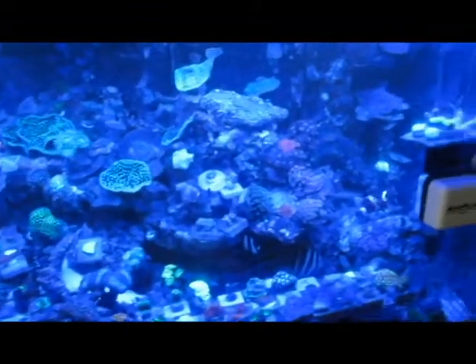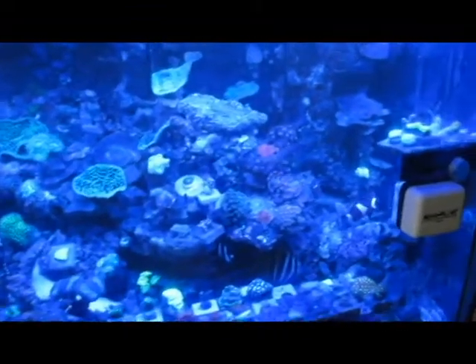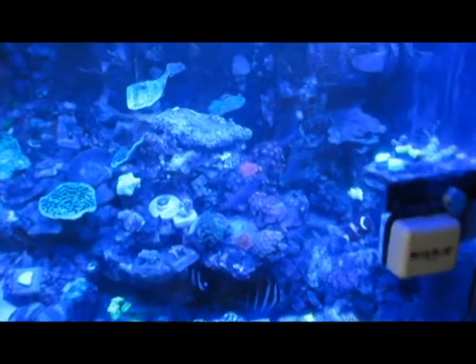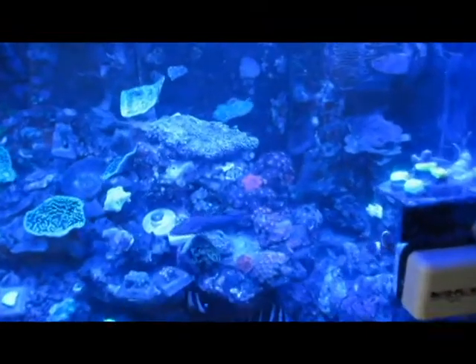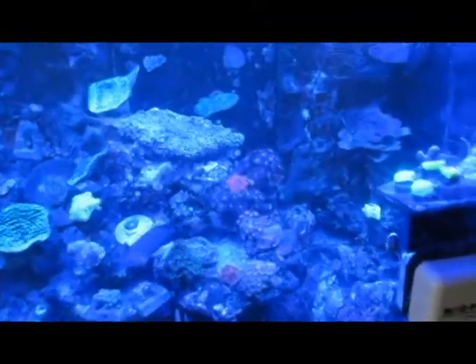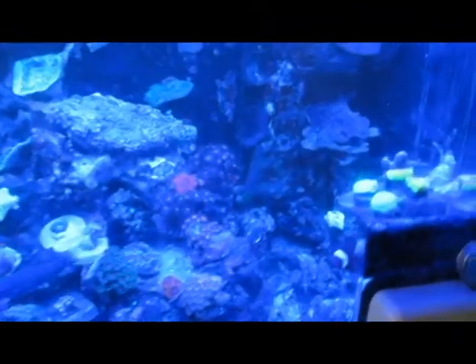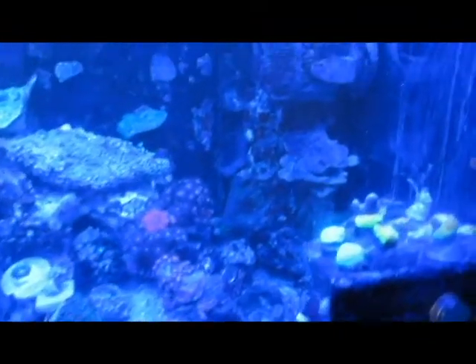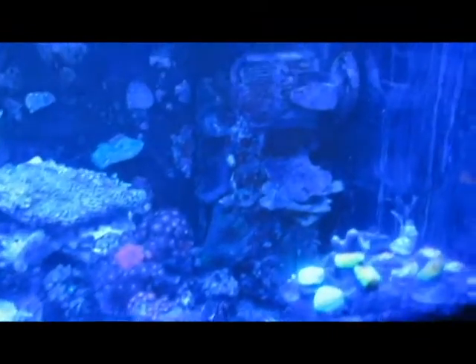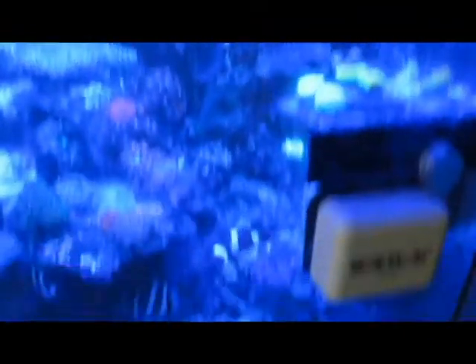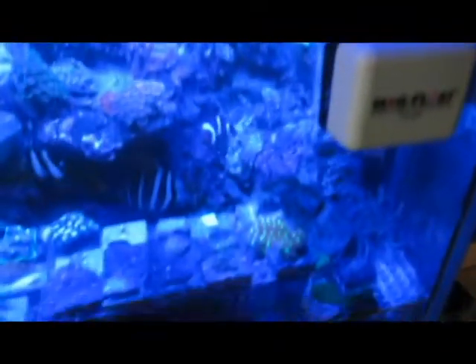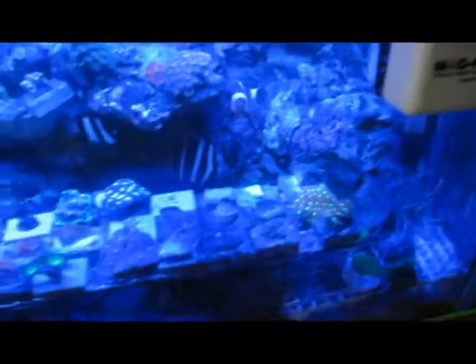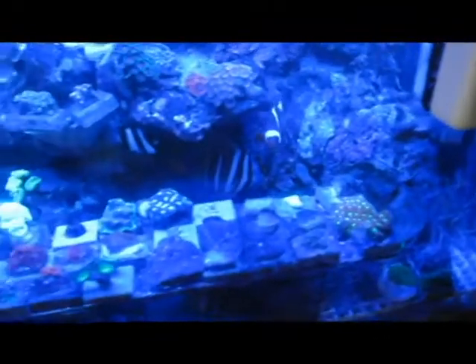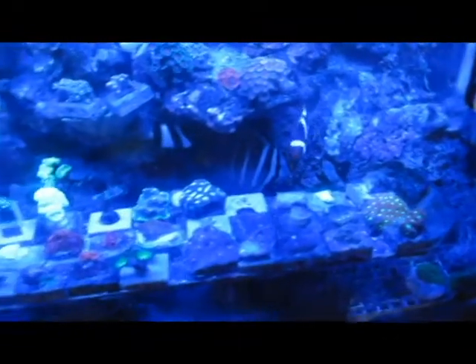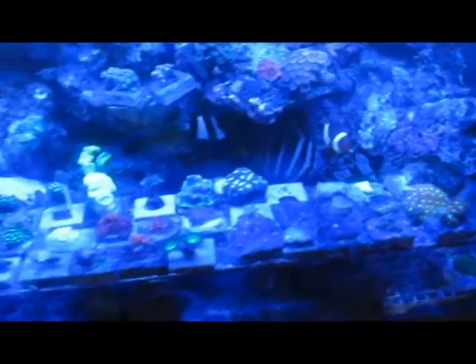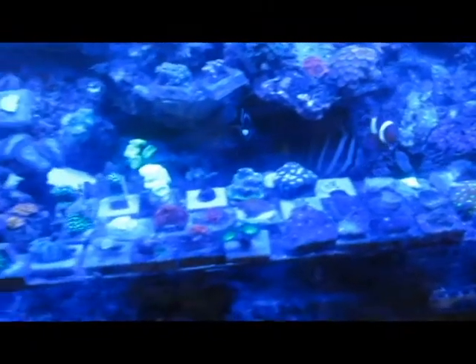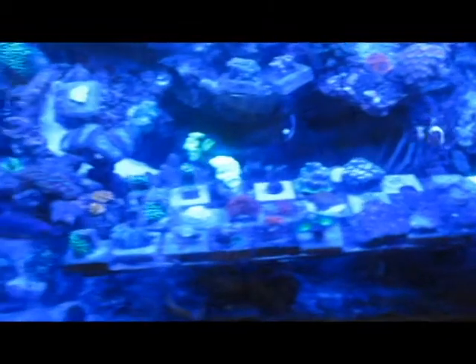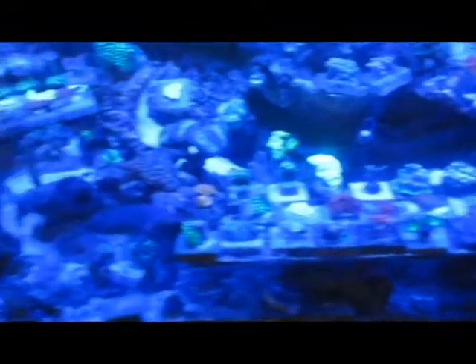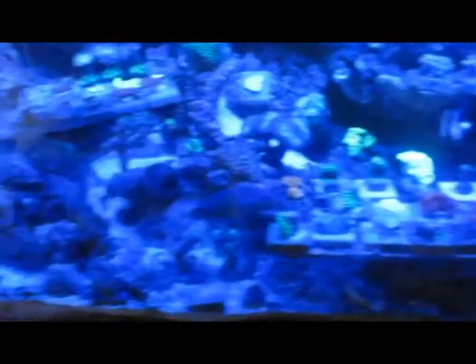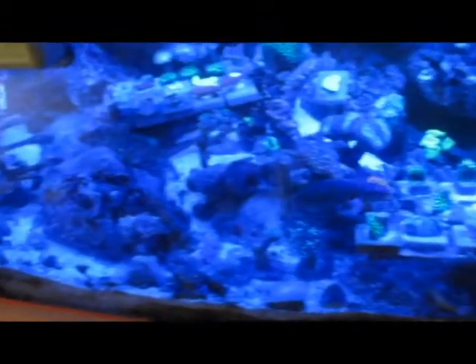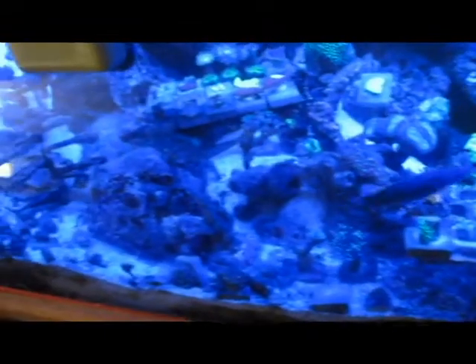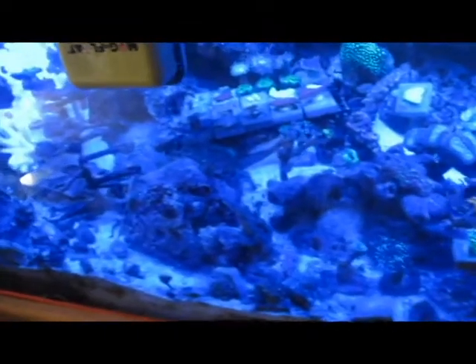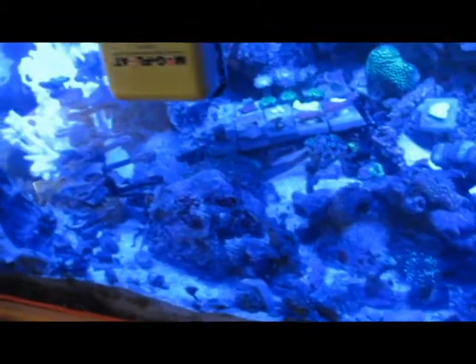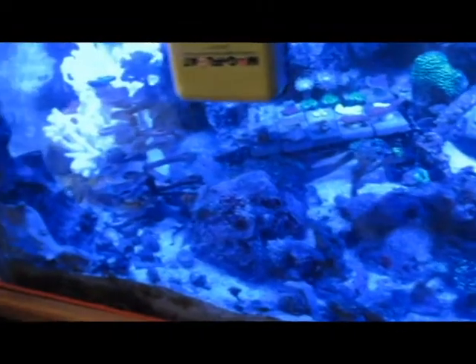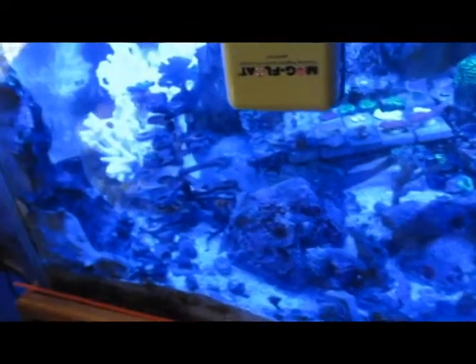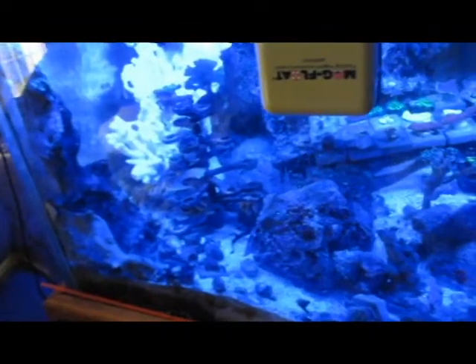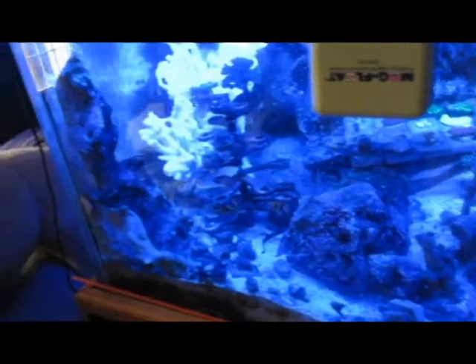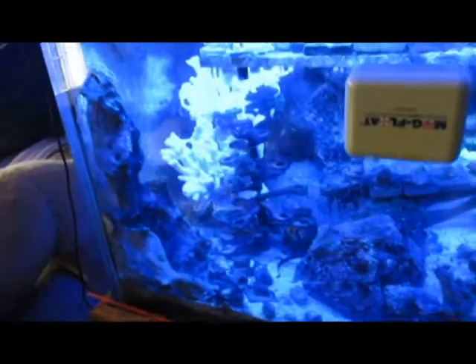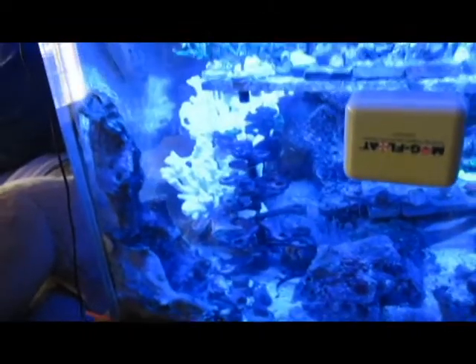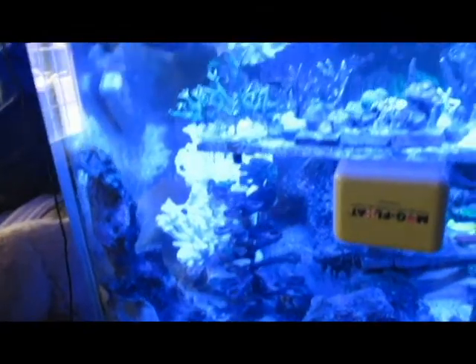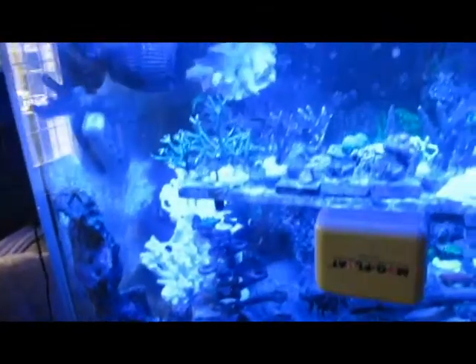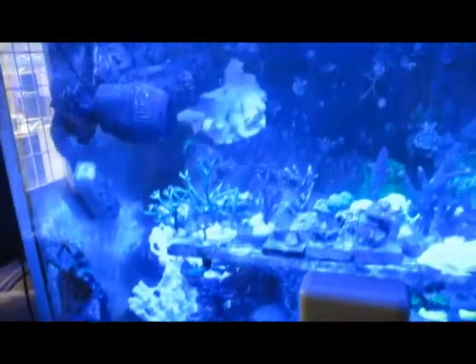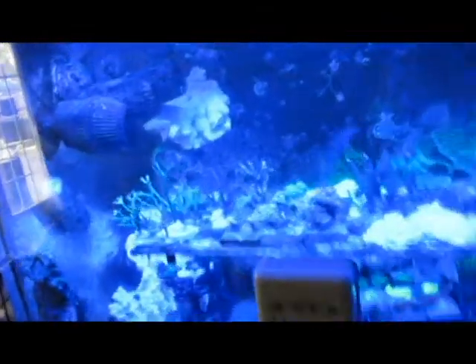This first tank right here had a bunch of Chalice, Favia, all kinds of Zoanthids, Pallies. It was really just a mixed reef — it had a ton of SPS, Bird's Nest, just everything in here. It had some great fish and a lot of cool frag stands as you can see on the bottom.